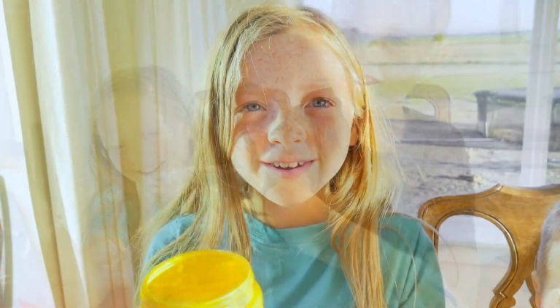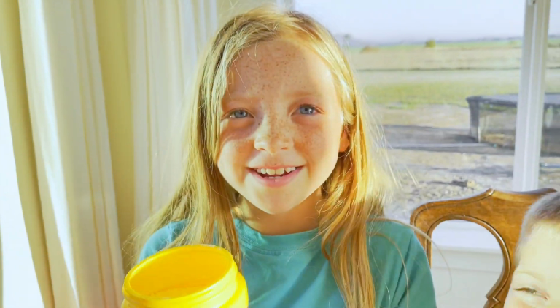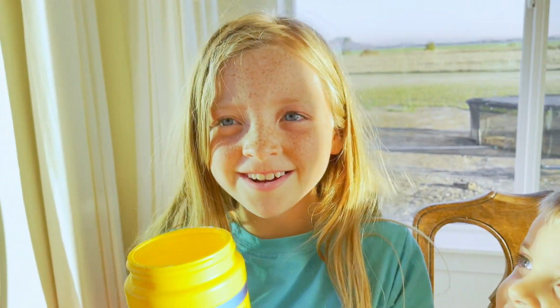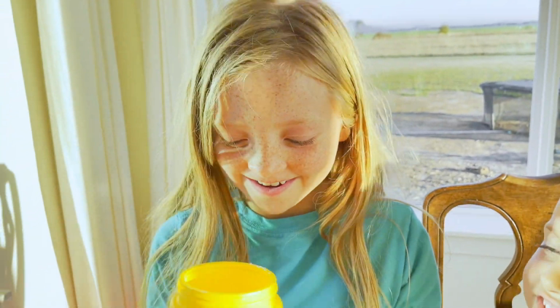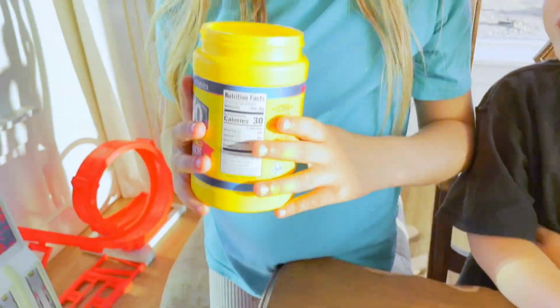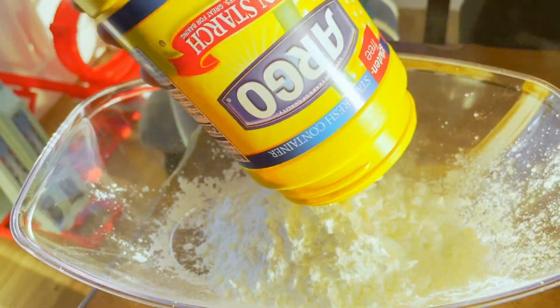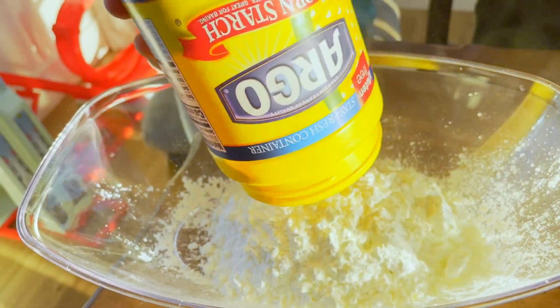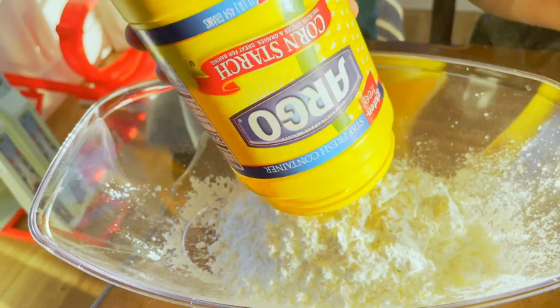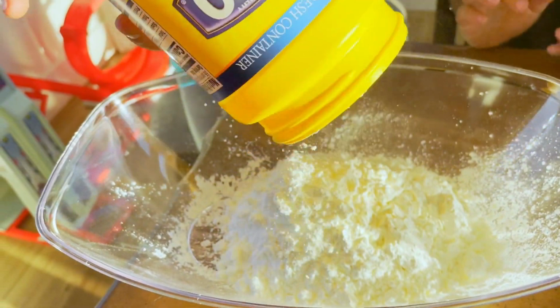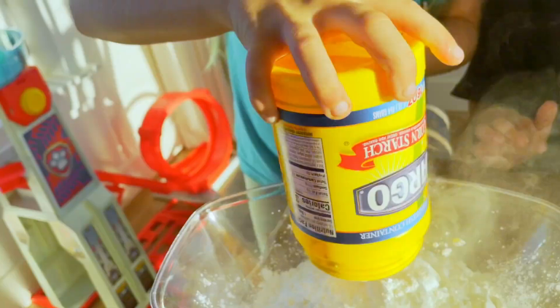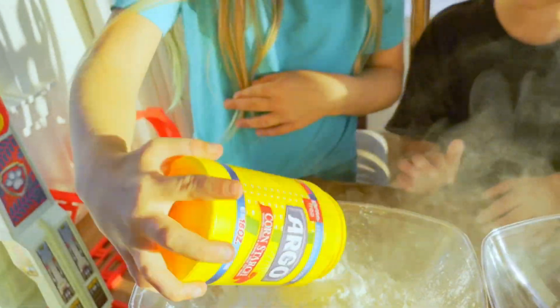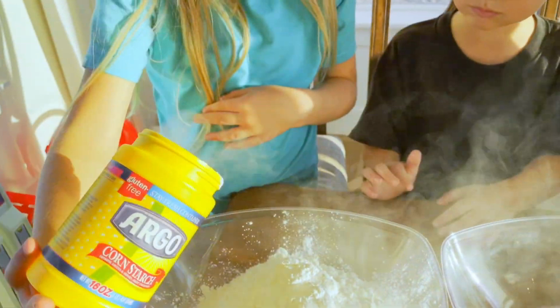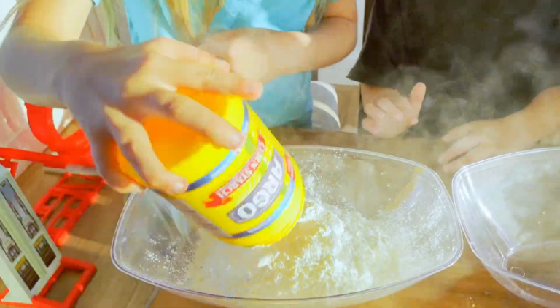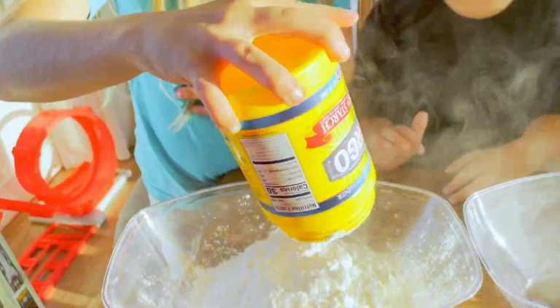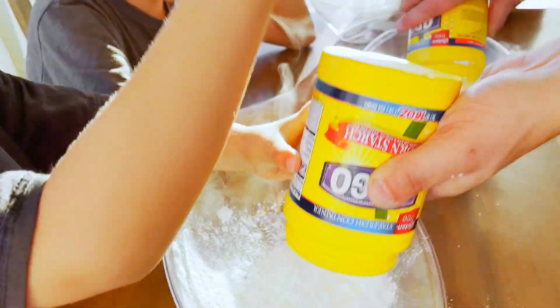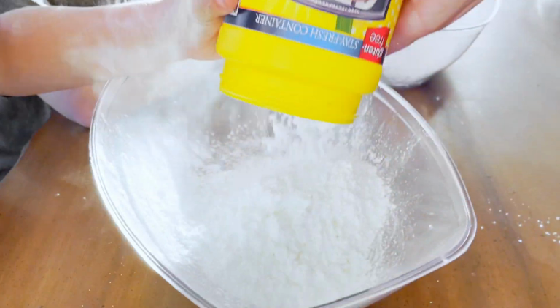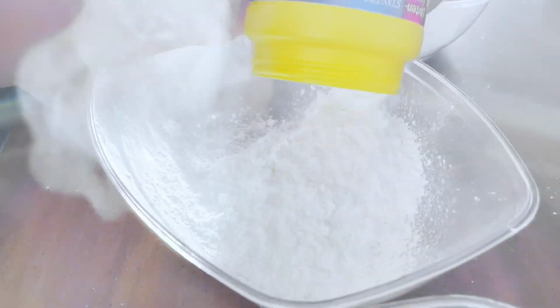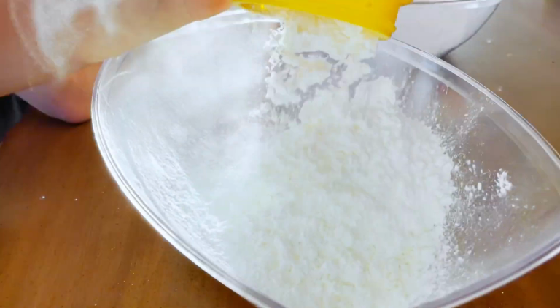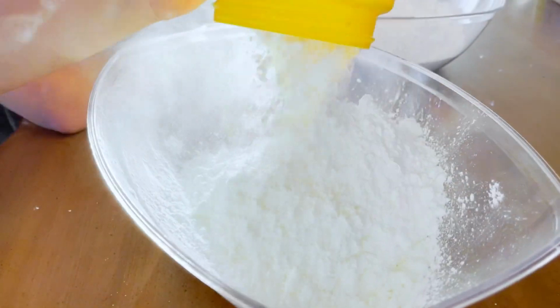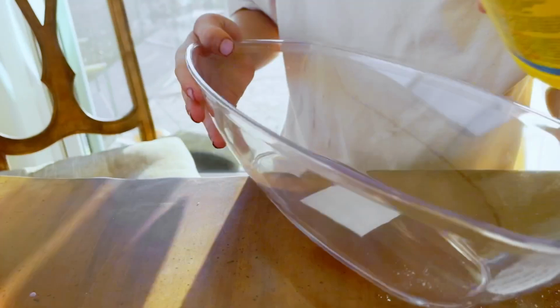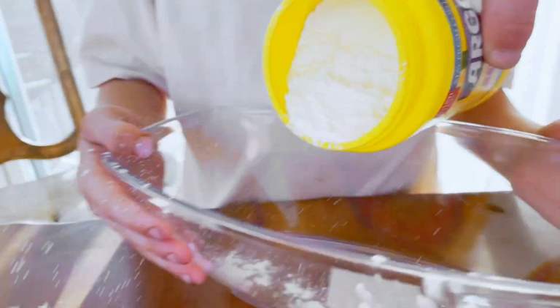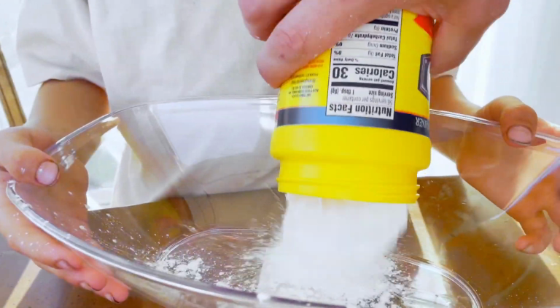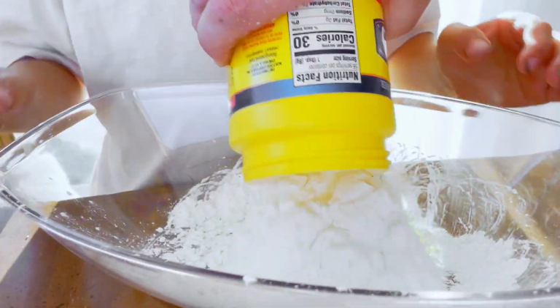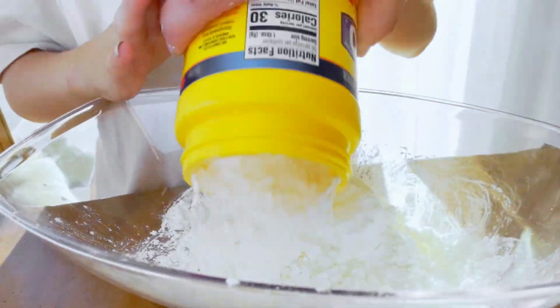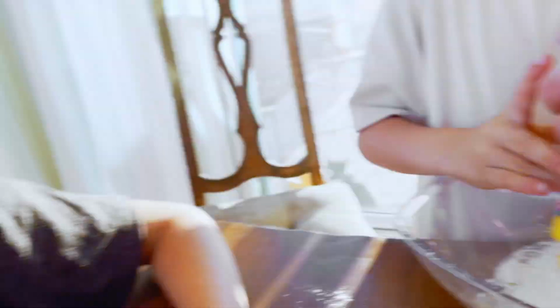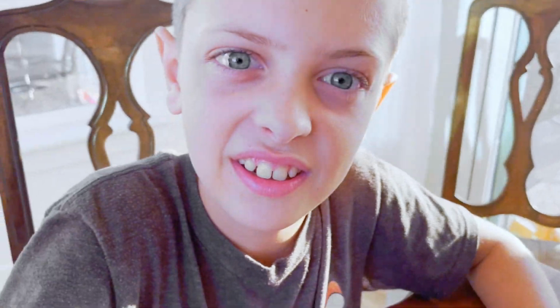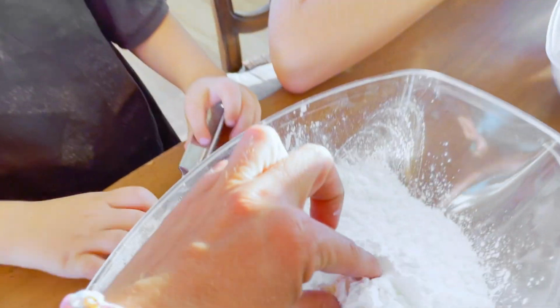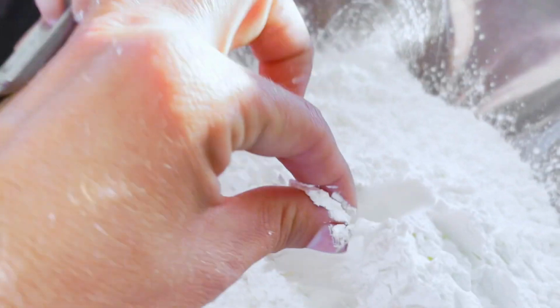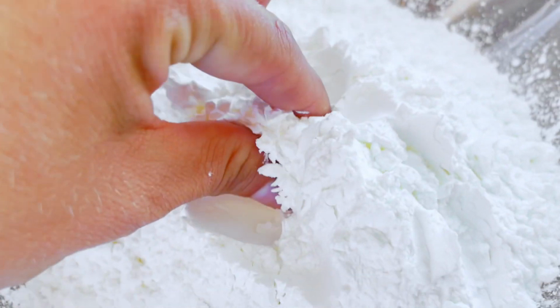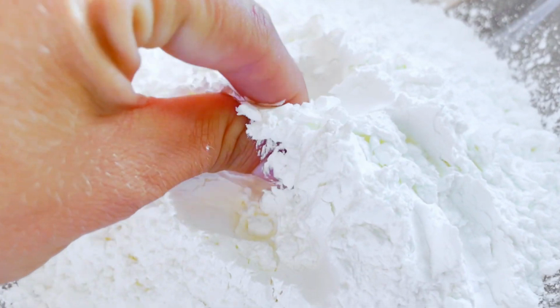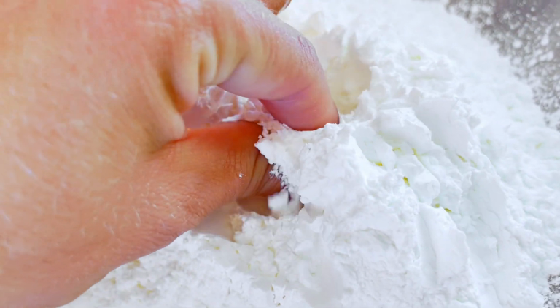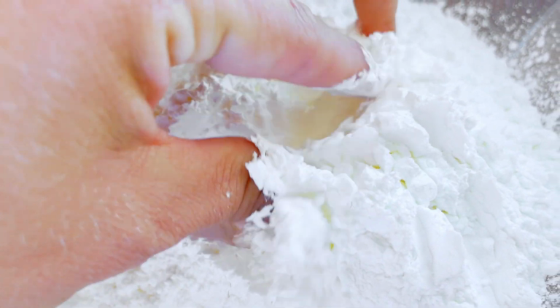First, put in your cornstarch. It feels weird. What does it feel like? It's kind of crunchy when you touch it.